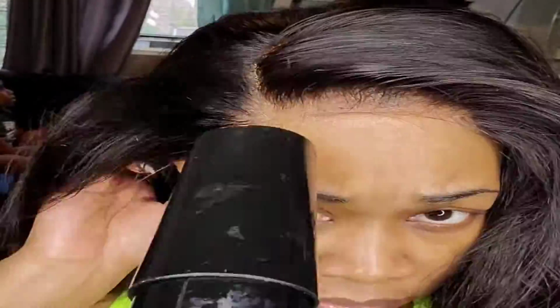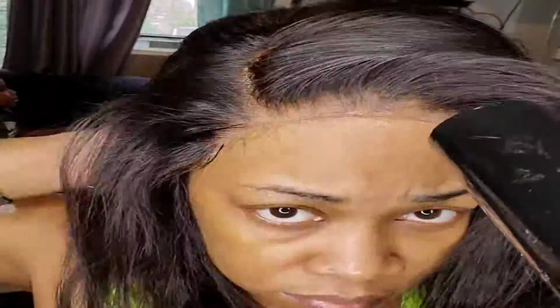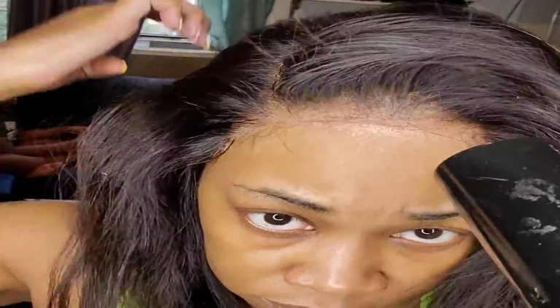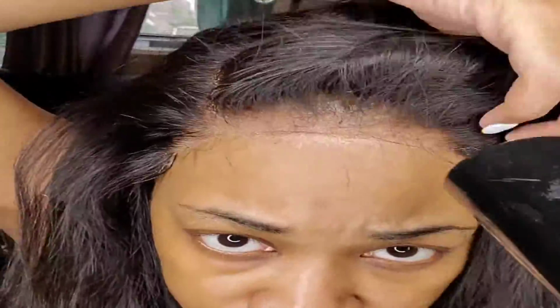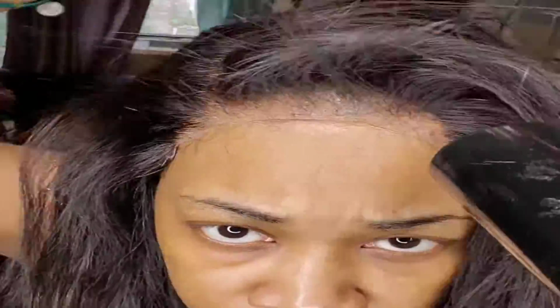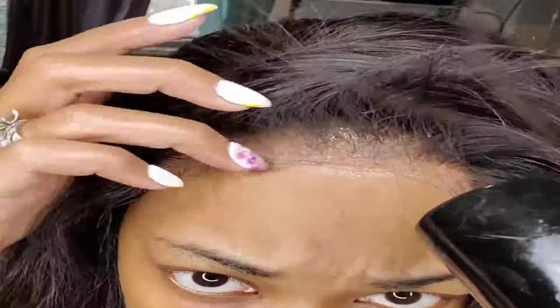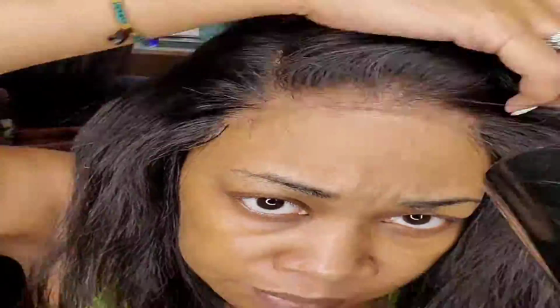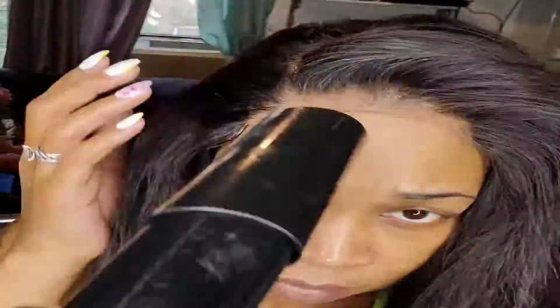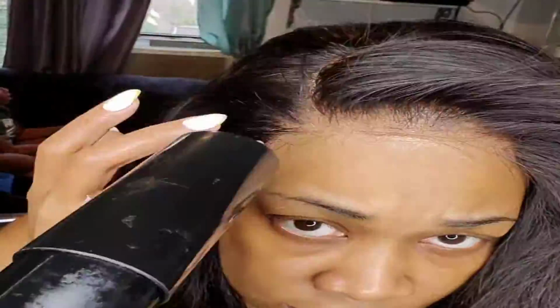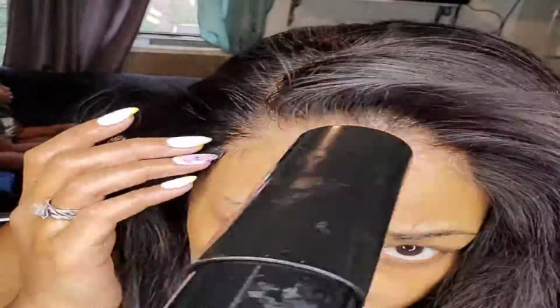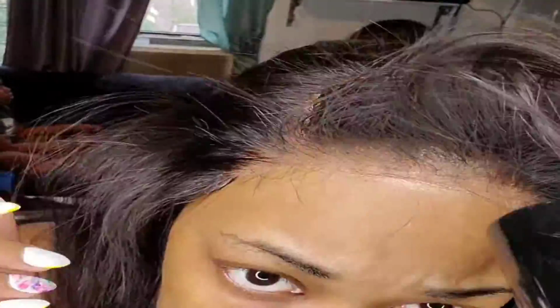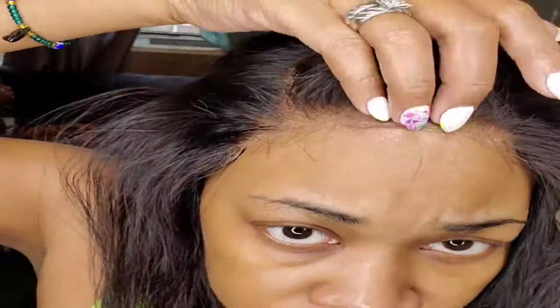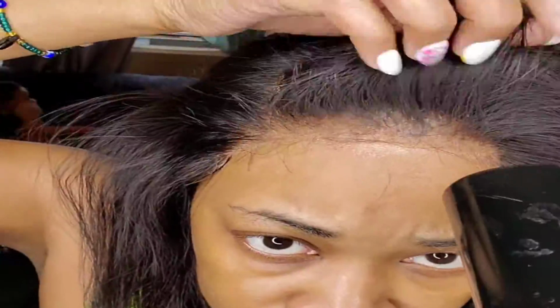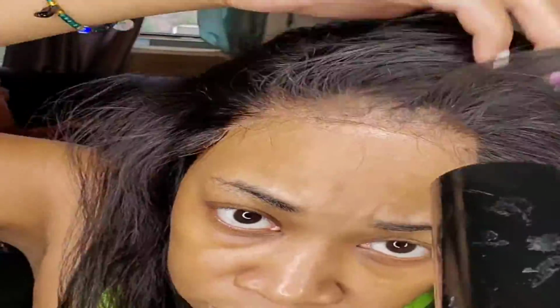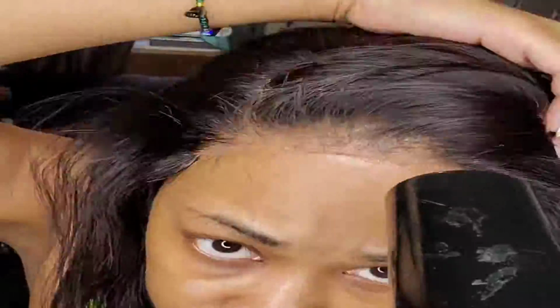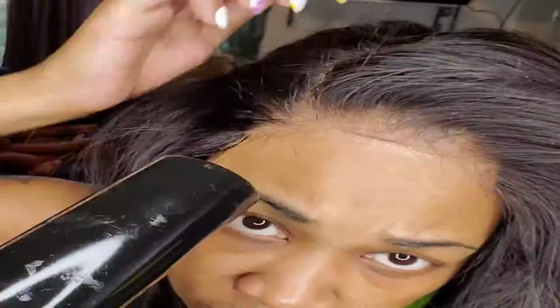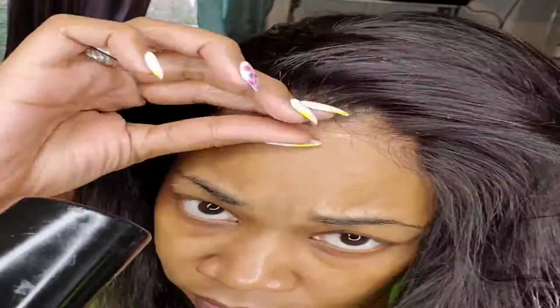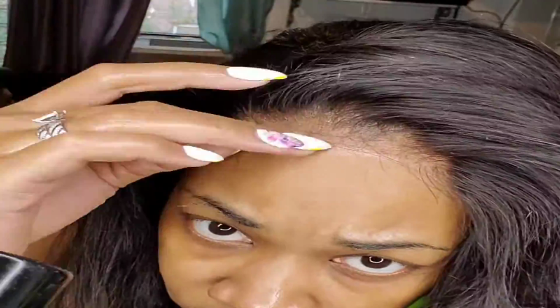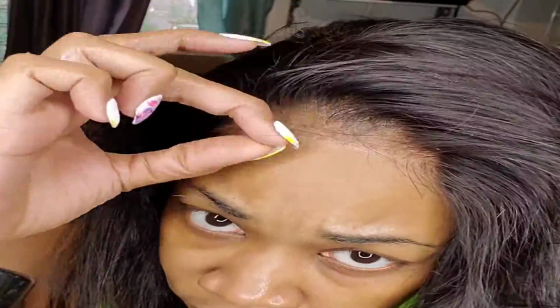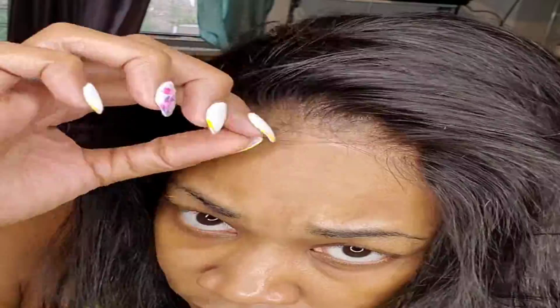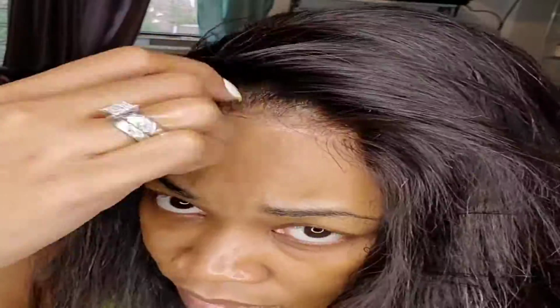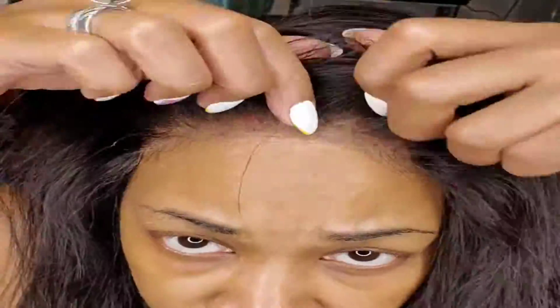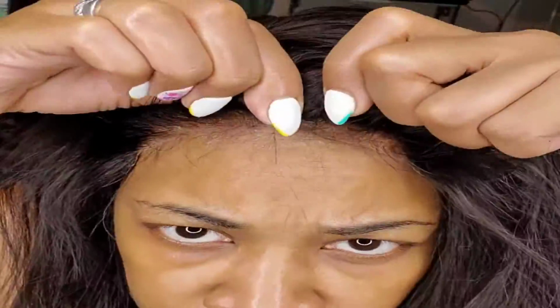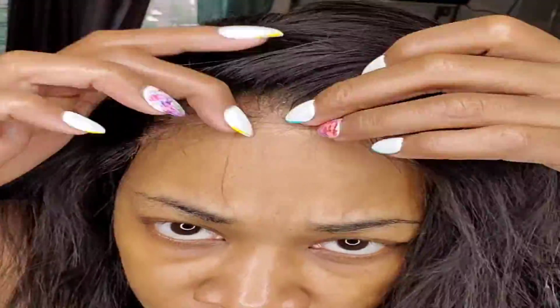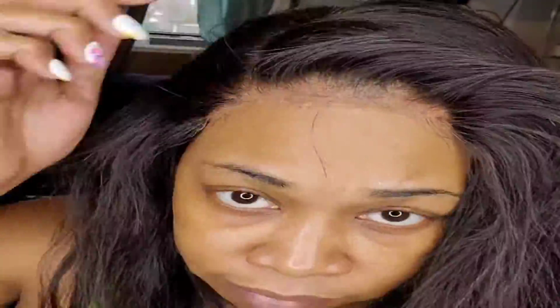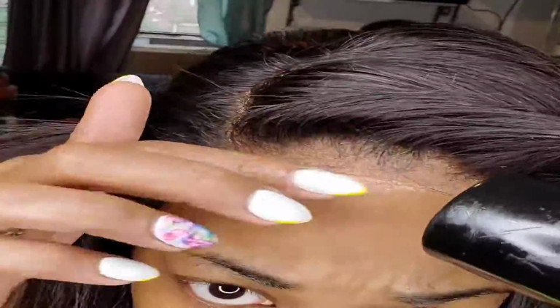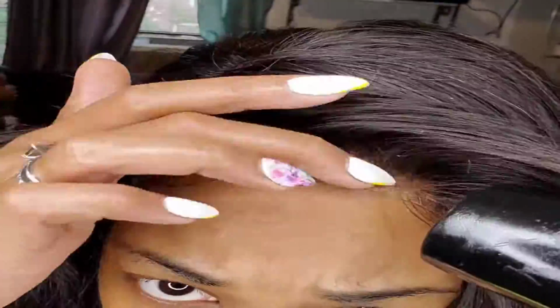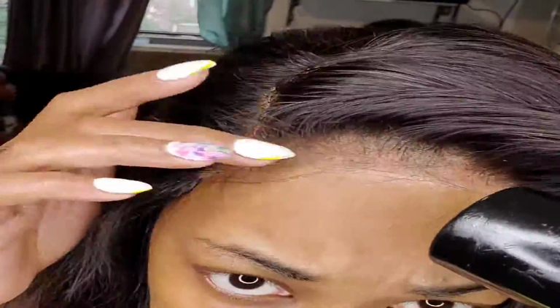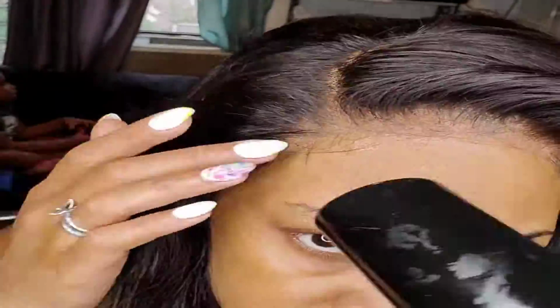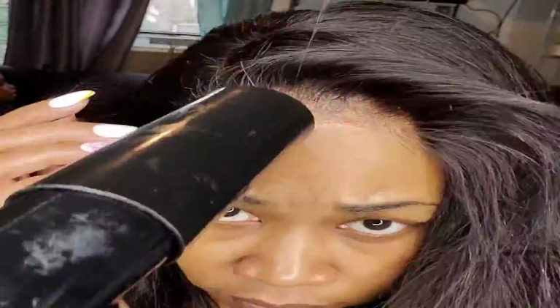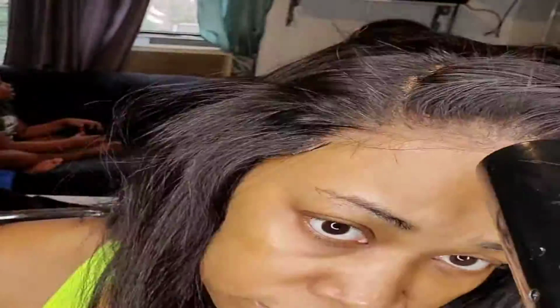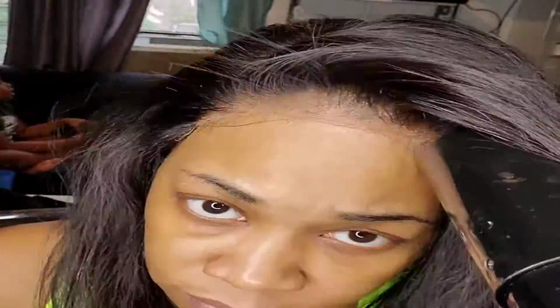Don't get me wrong — I love my frontal. But when it's just a get up and go type of thing, these closure wigs are it.